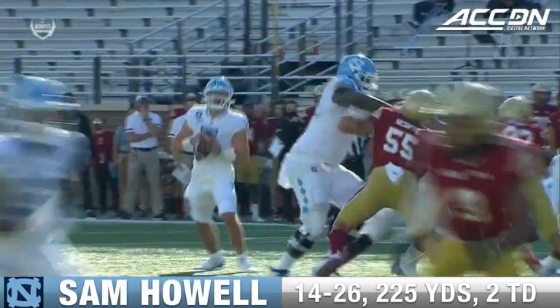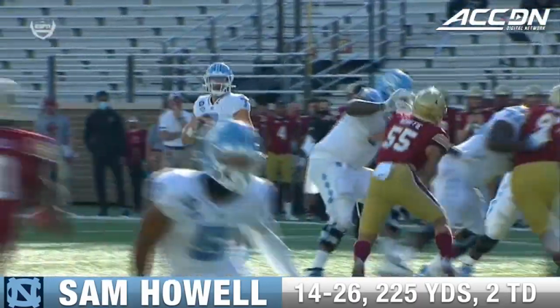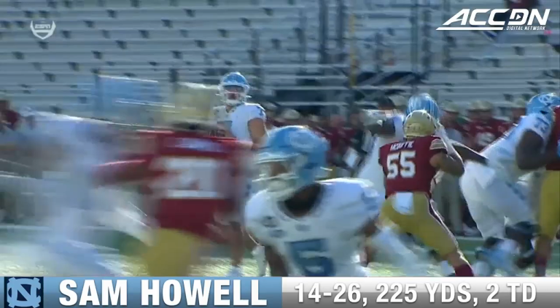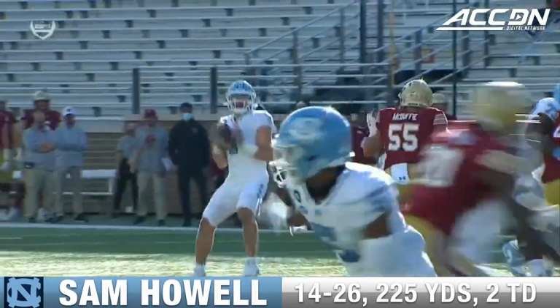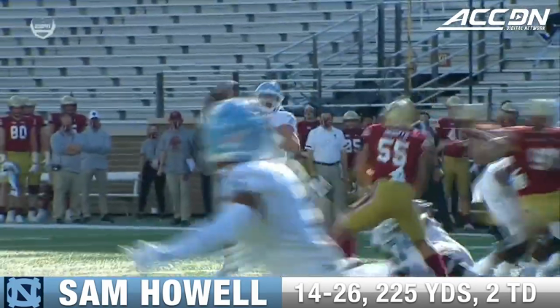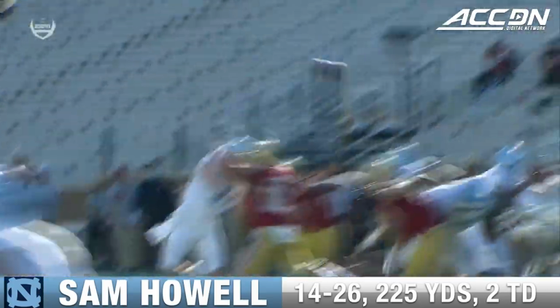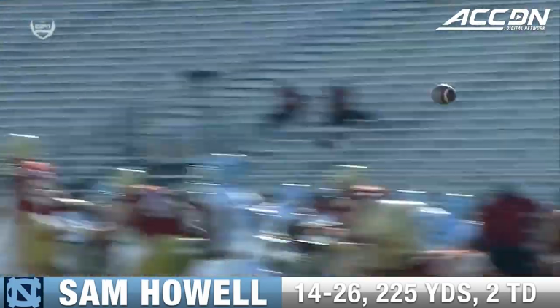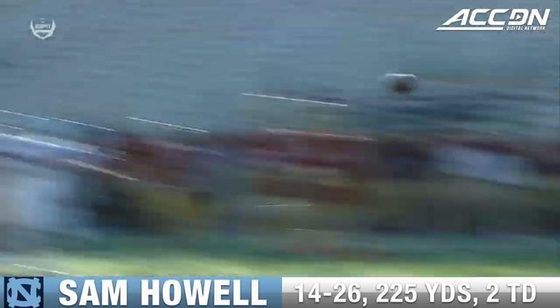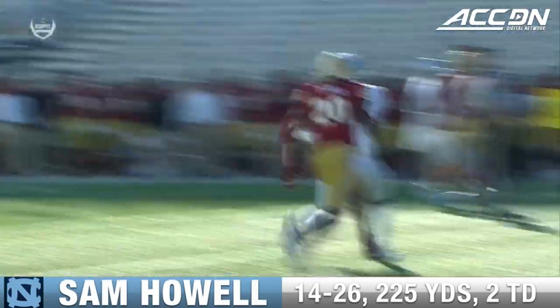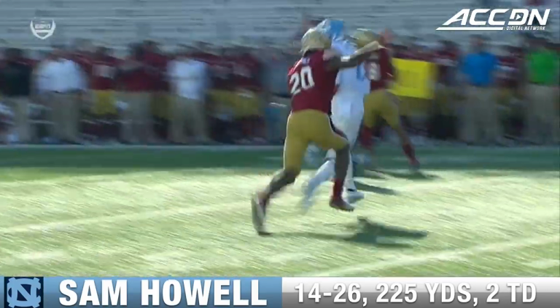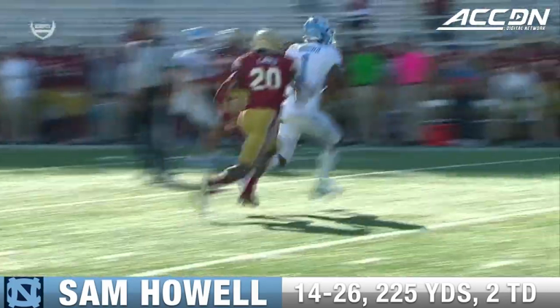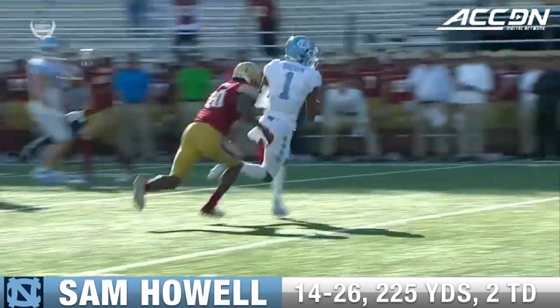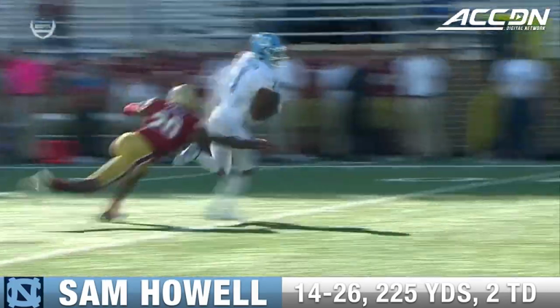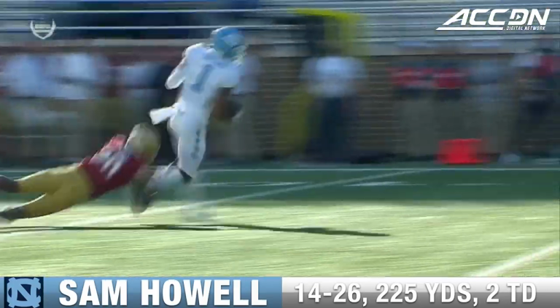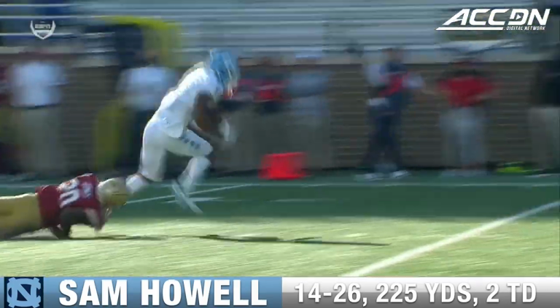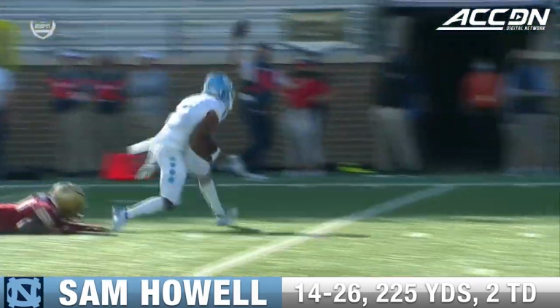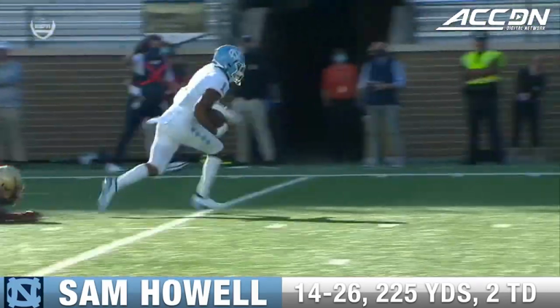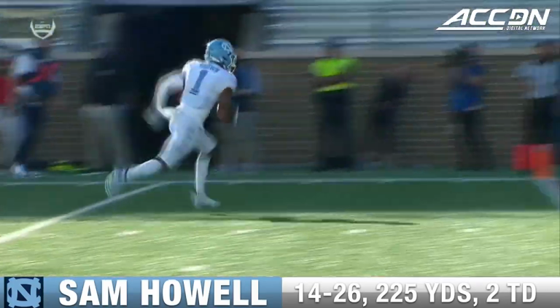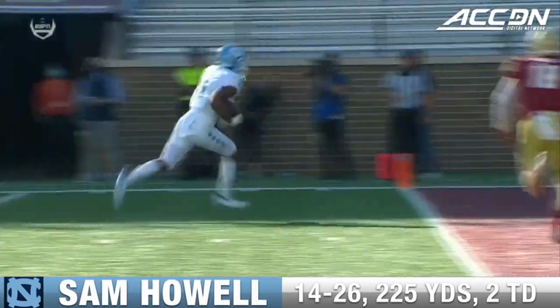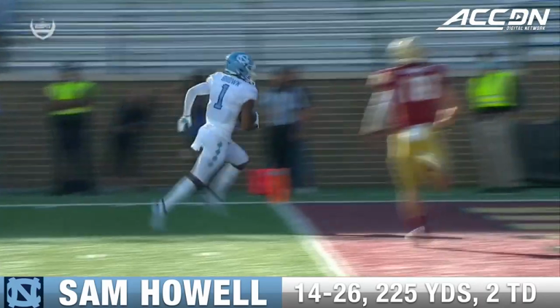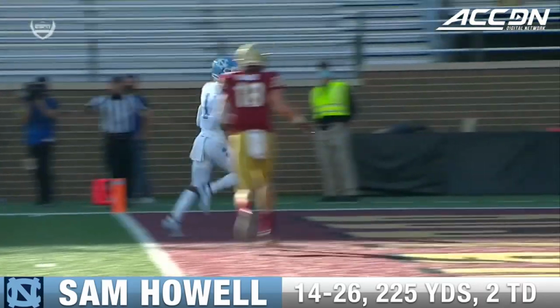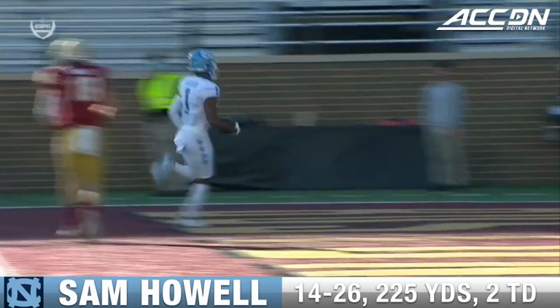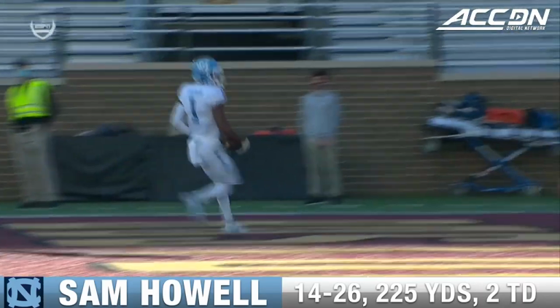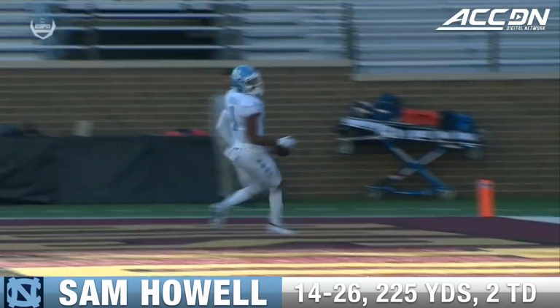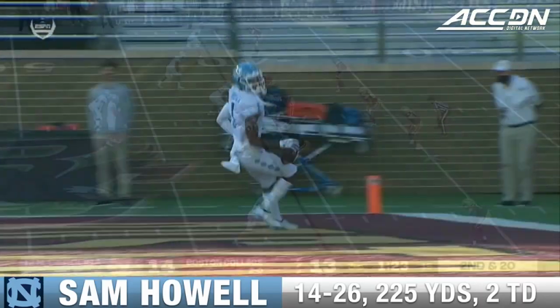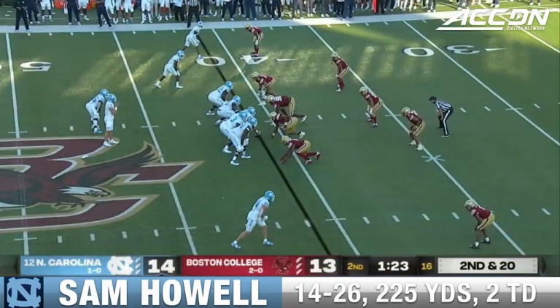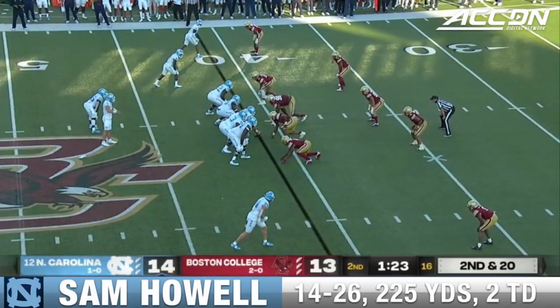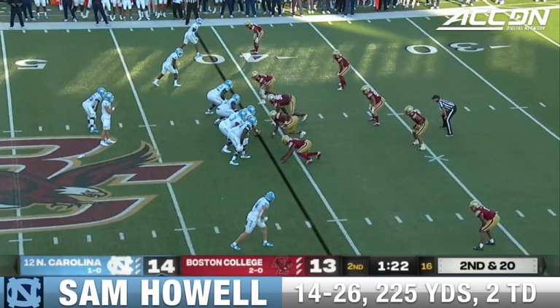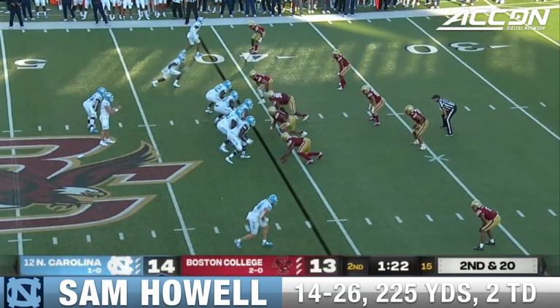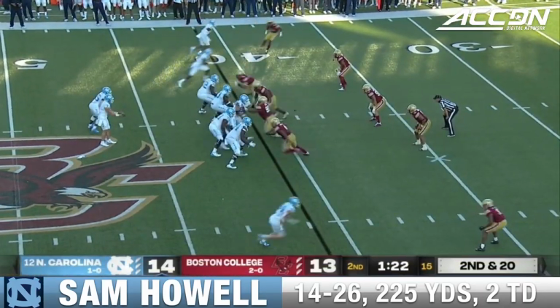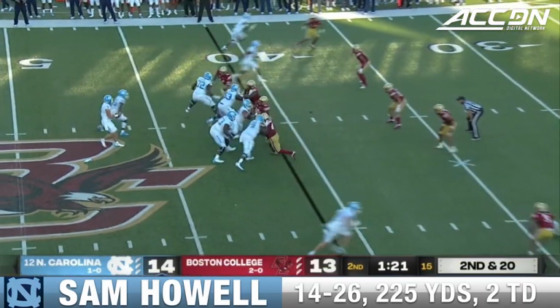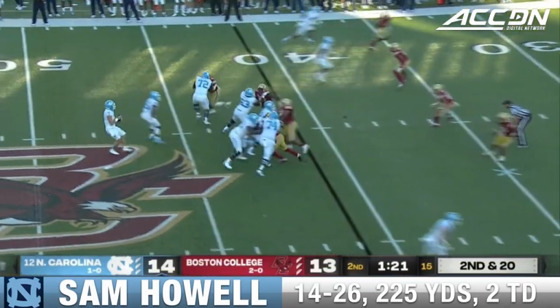Just a great throw and a perfect route design against man coverage. Chaffrey Brown breaking to the inside, working right off the hip. You can't stand back there that long and expect the O-line to hold up.